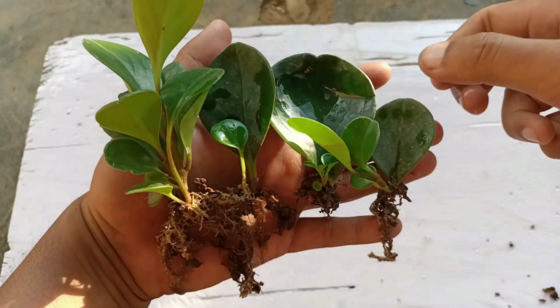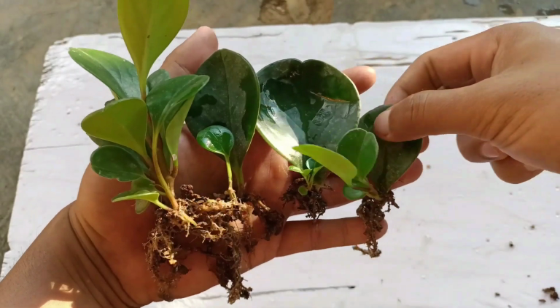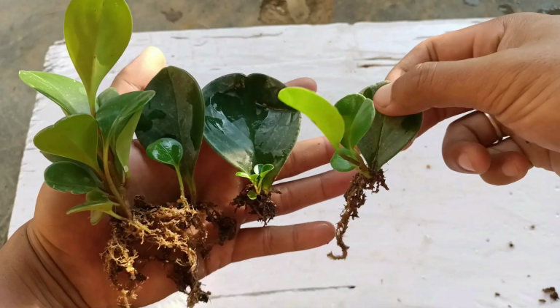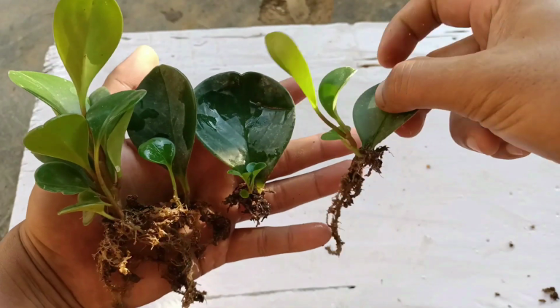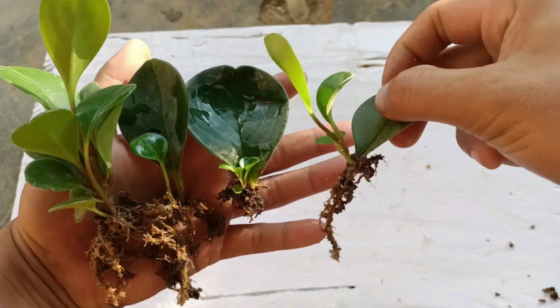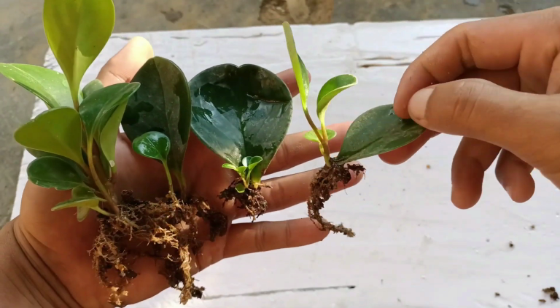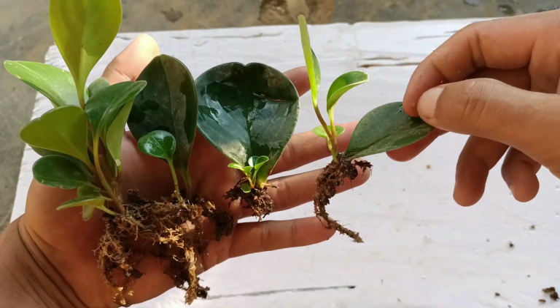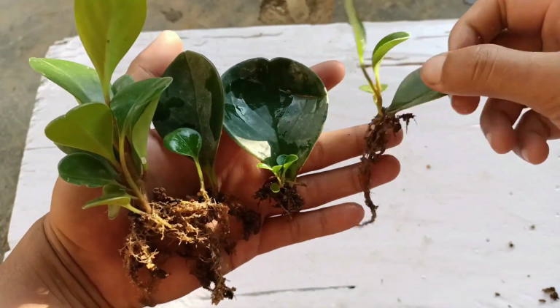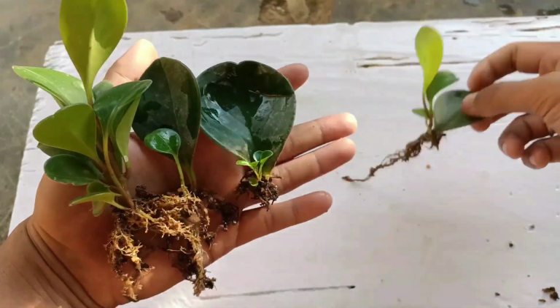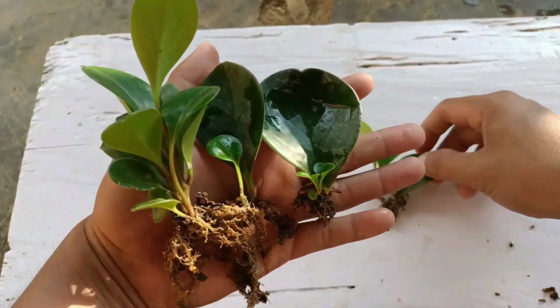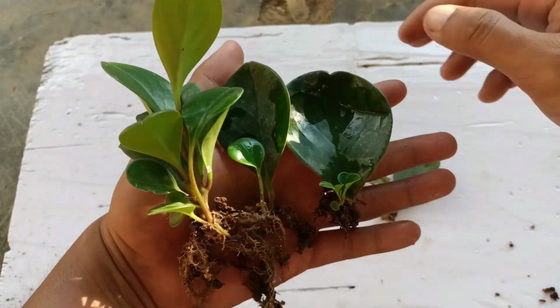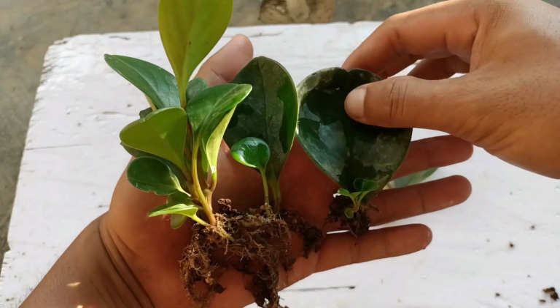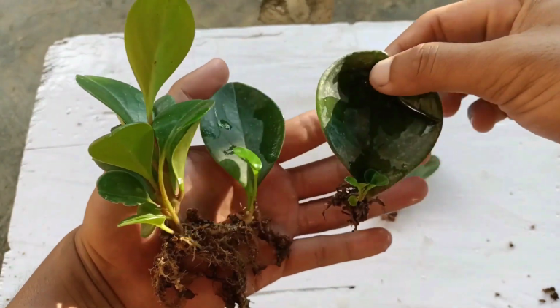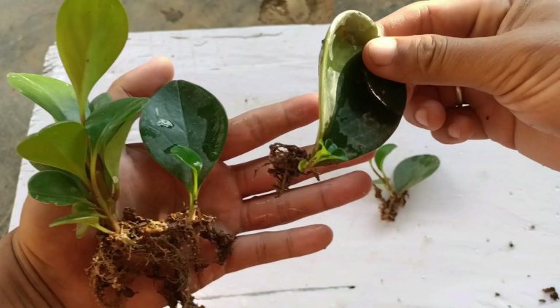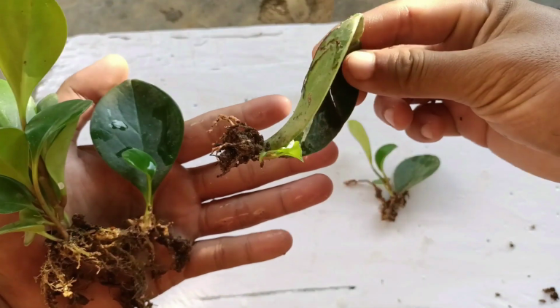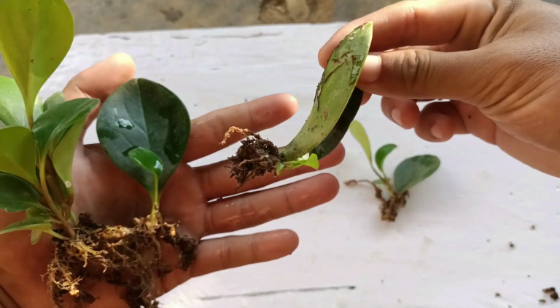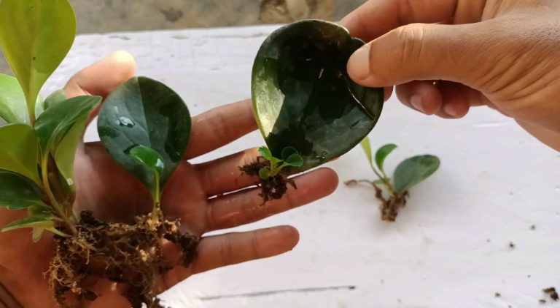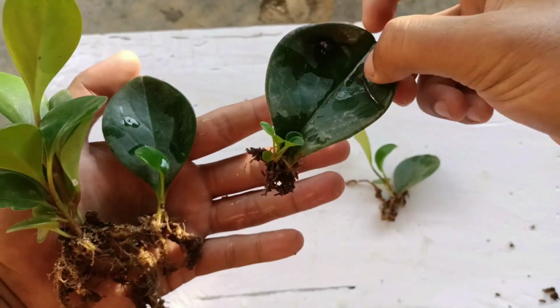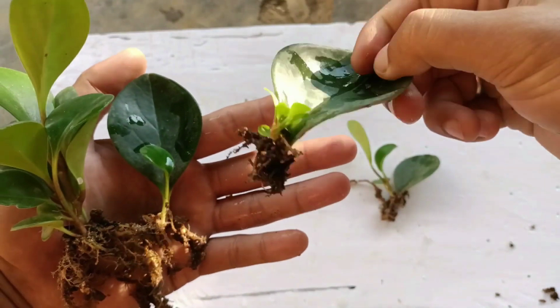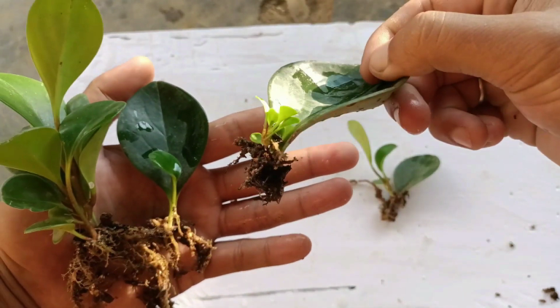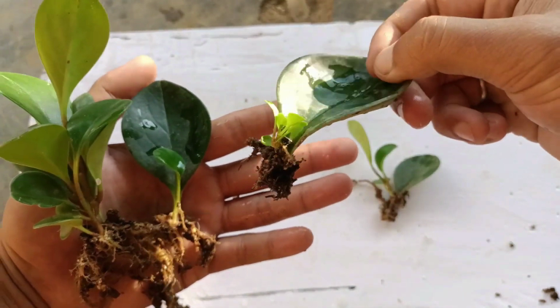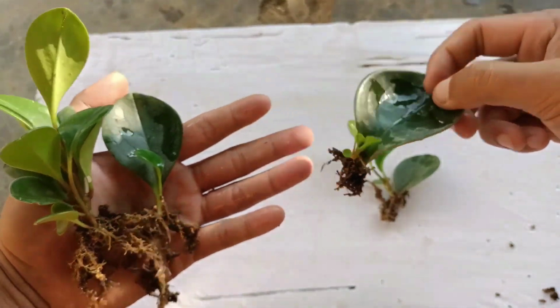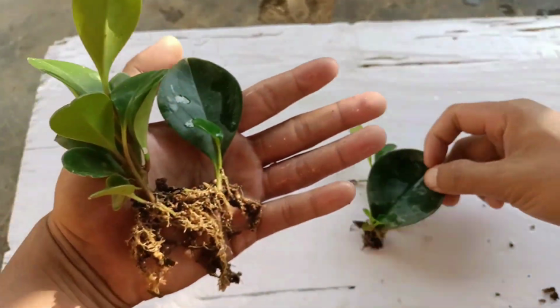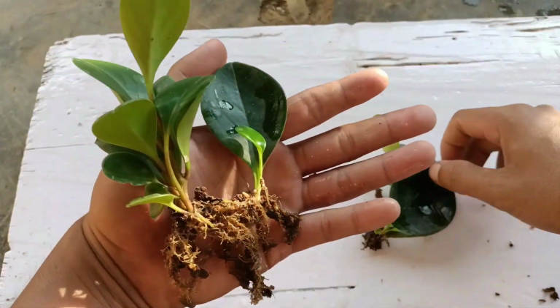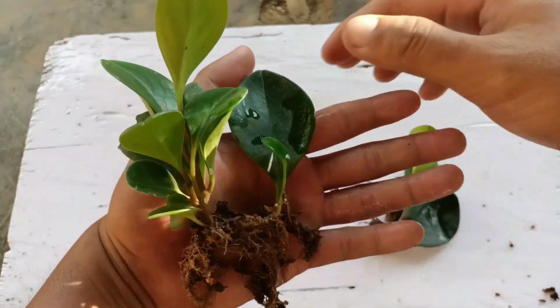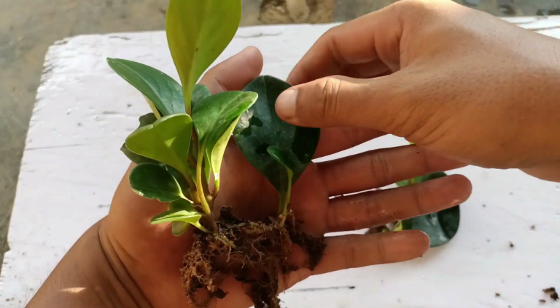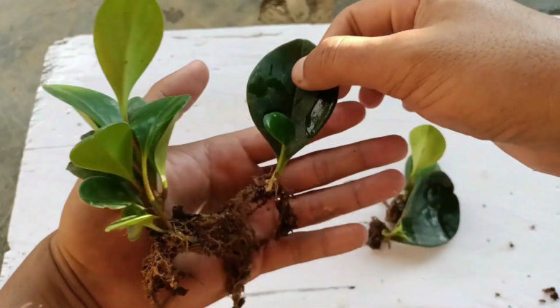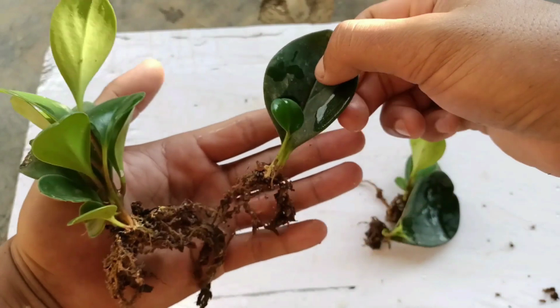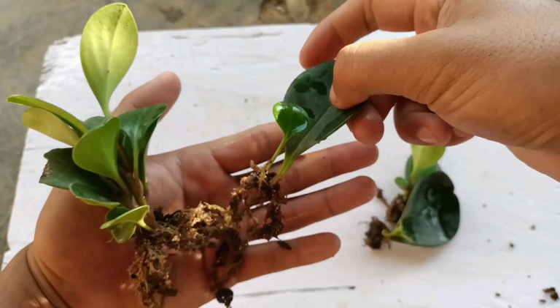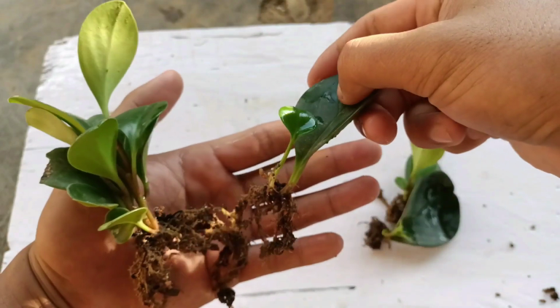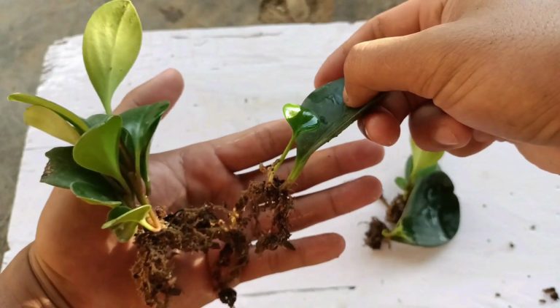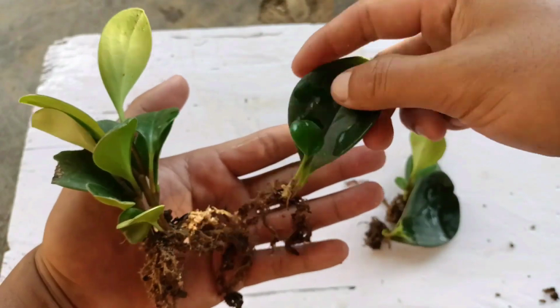Hello everyone, I hope everyone is doing great. I'm Jonson Ingling. Today I will share the easiest way to grow peperomia from leaves. It's very easy and simple. So without wasting time, let's begin now.